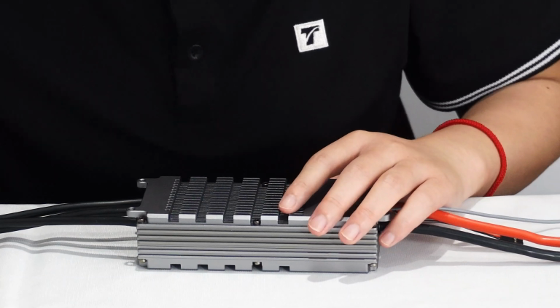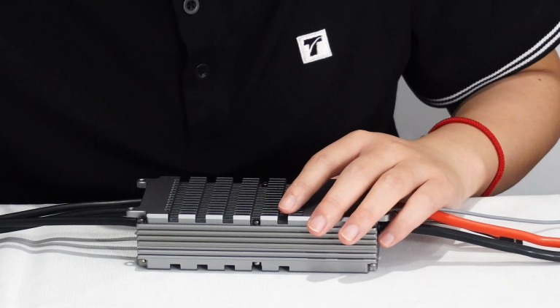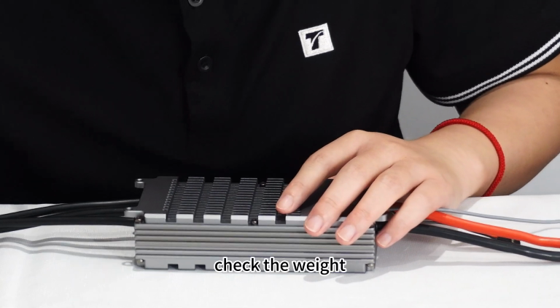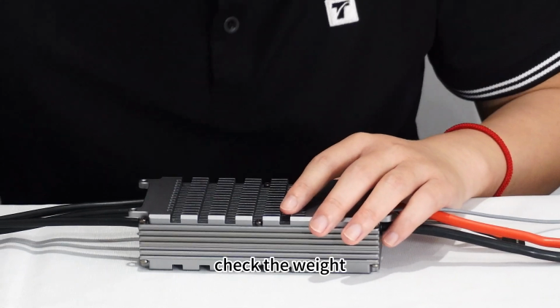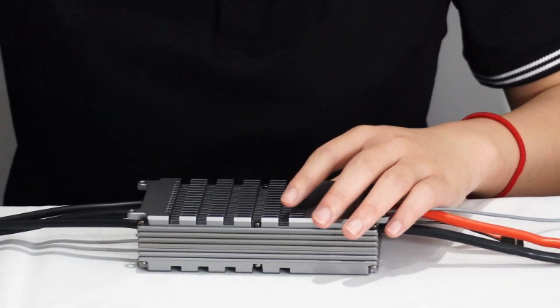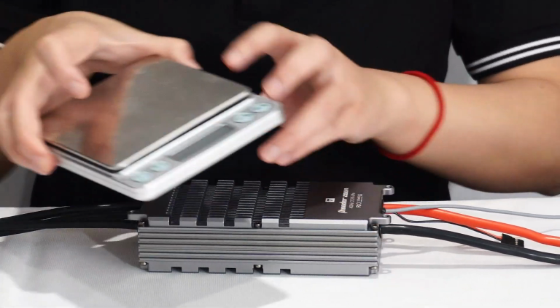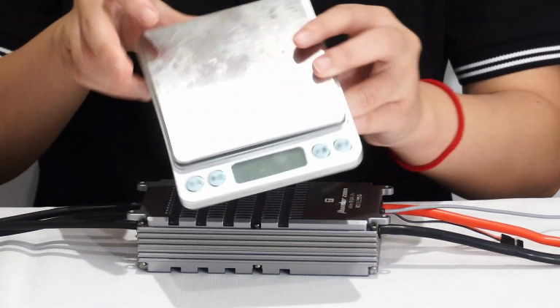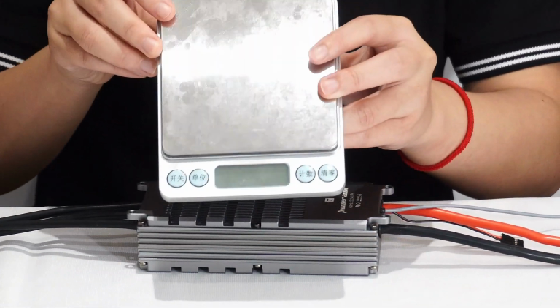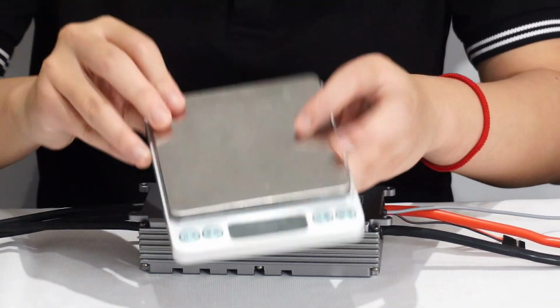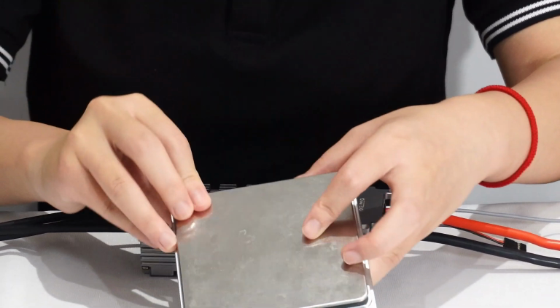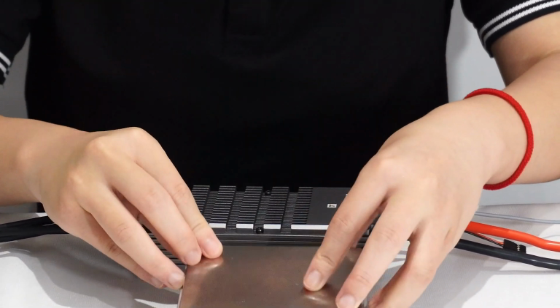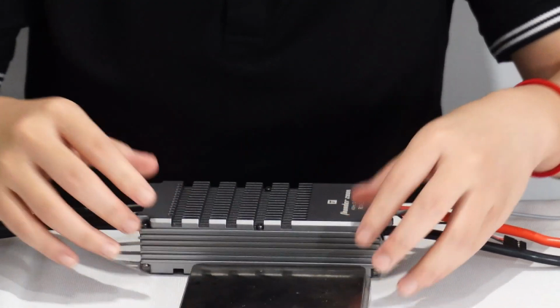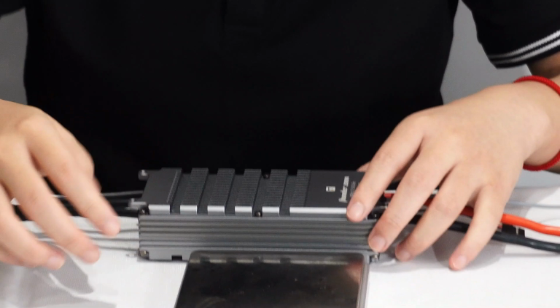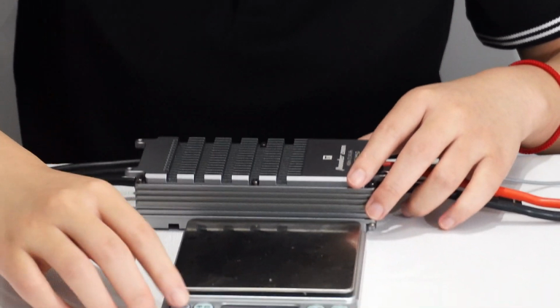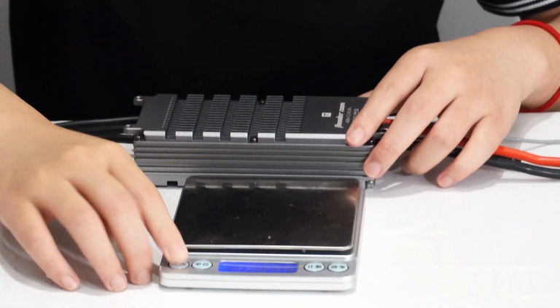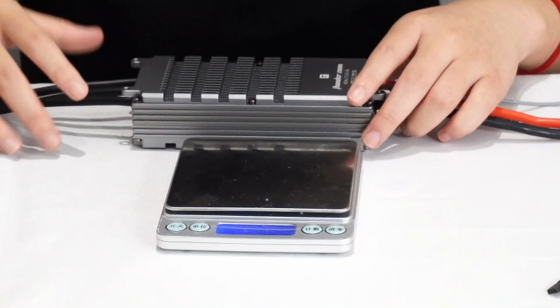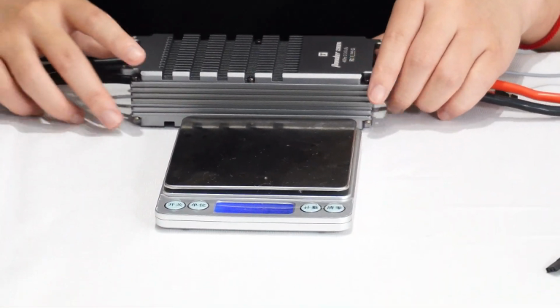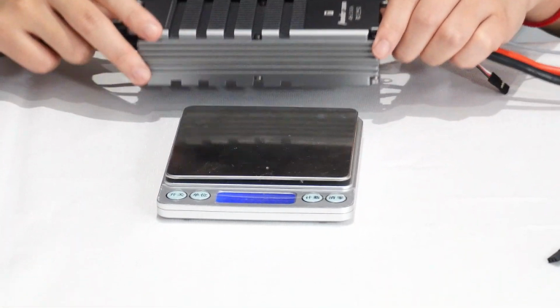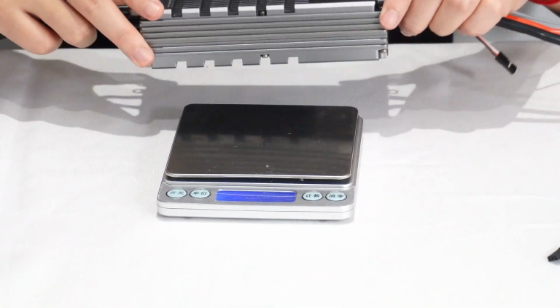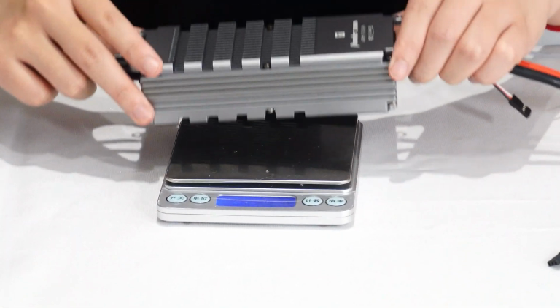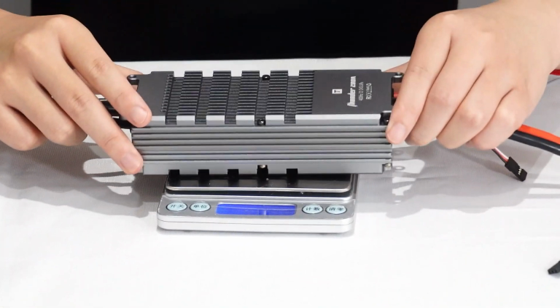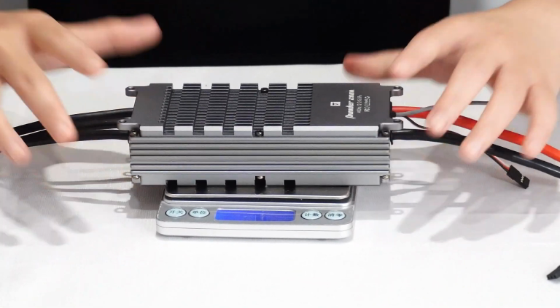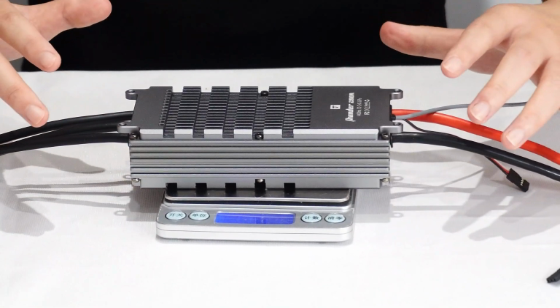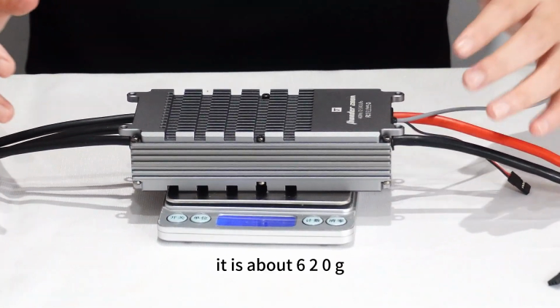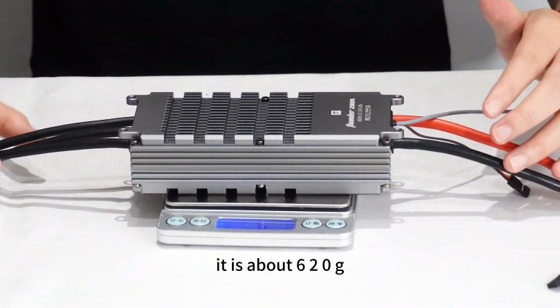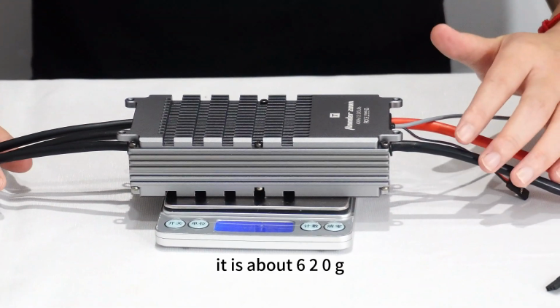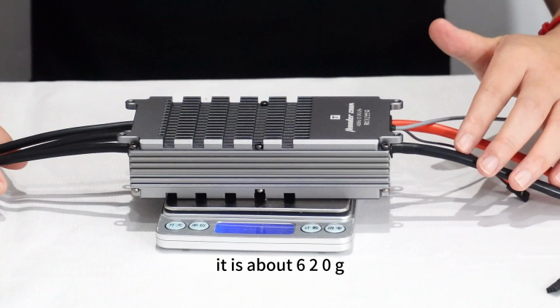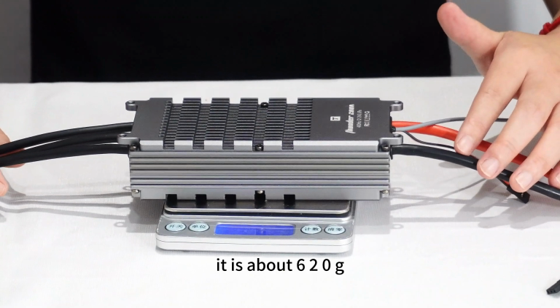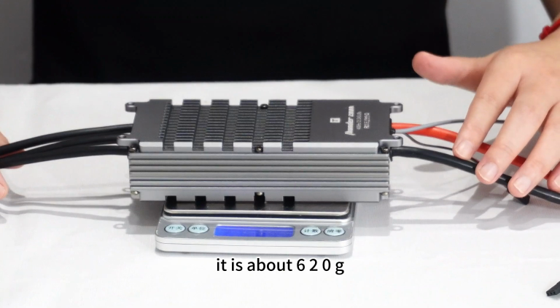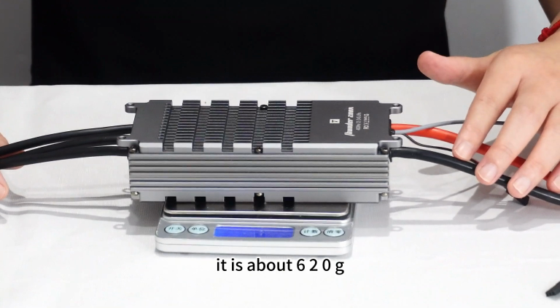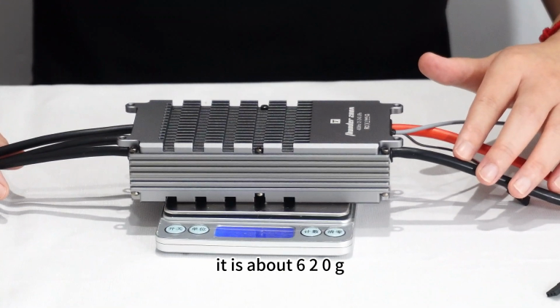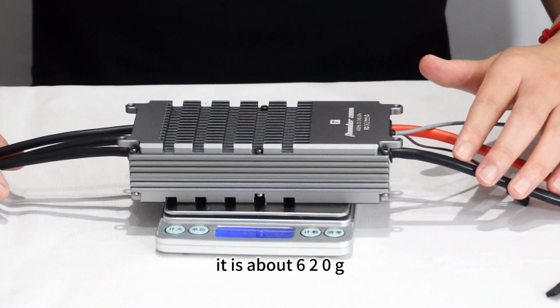Let's check the weight. It is about 60 grams.